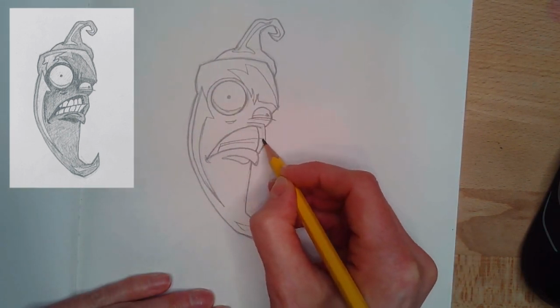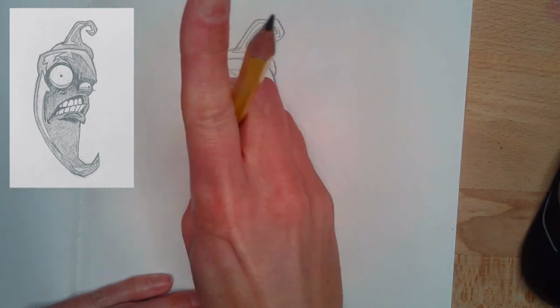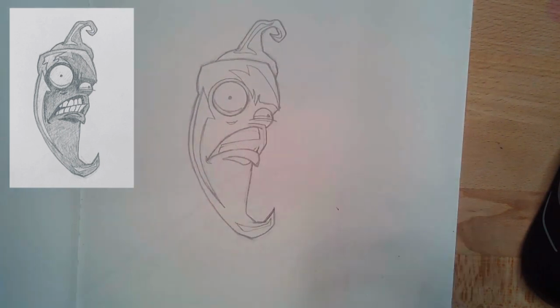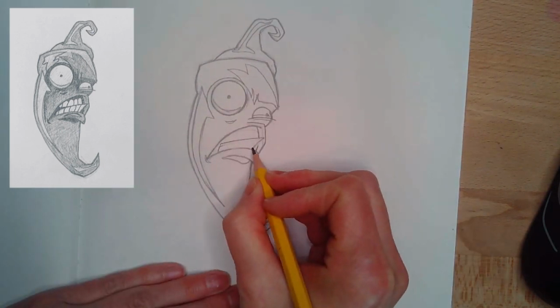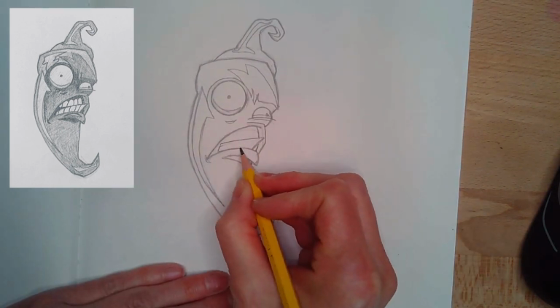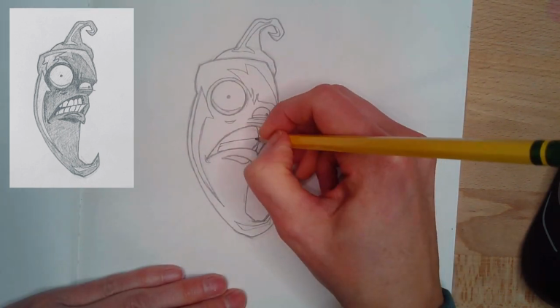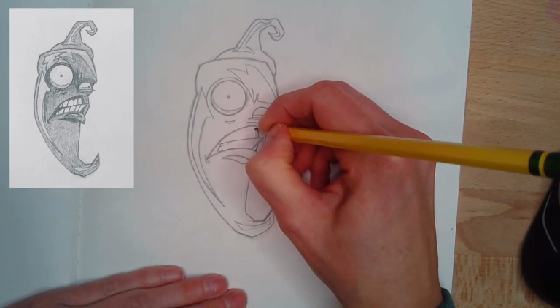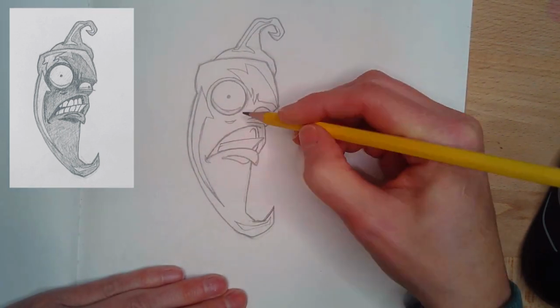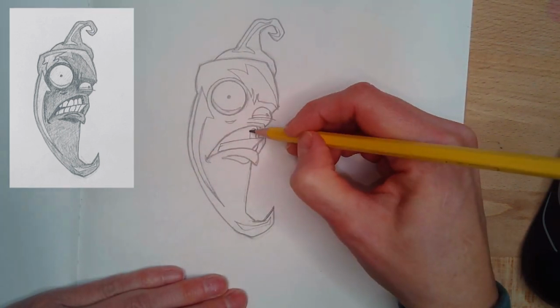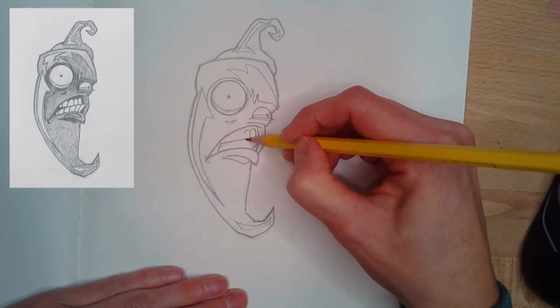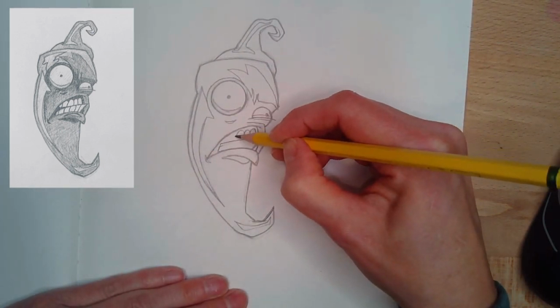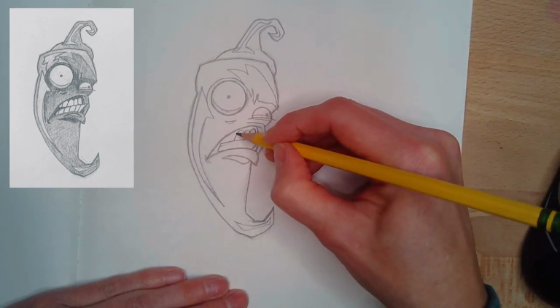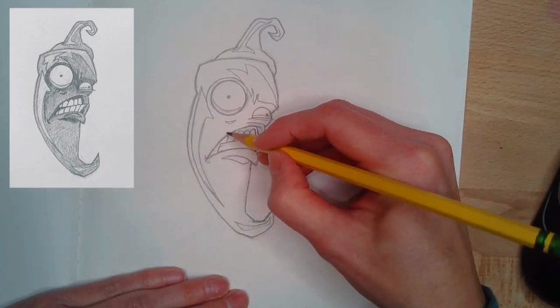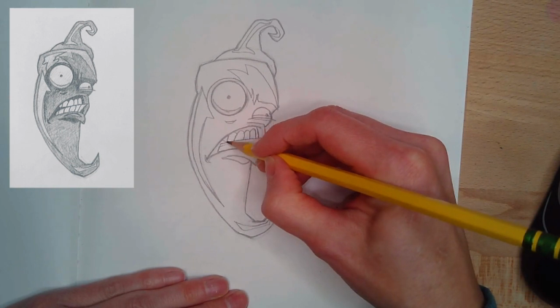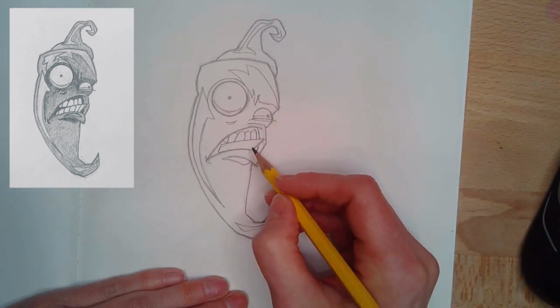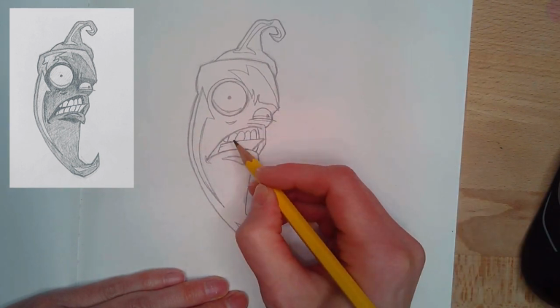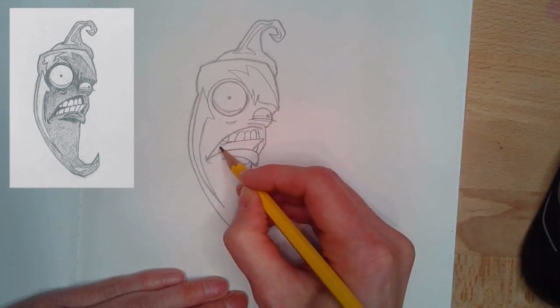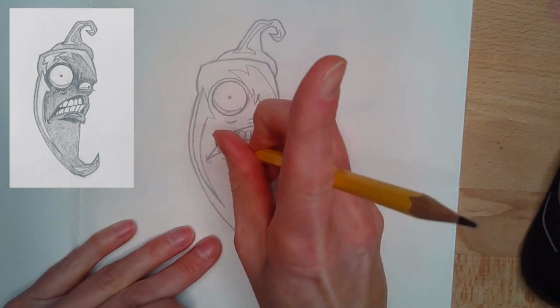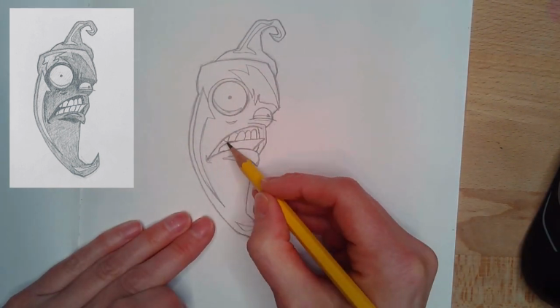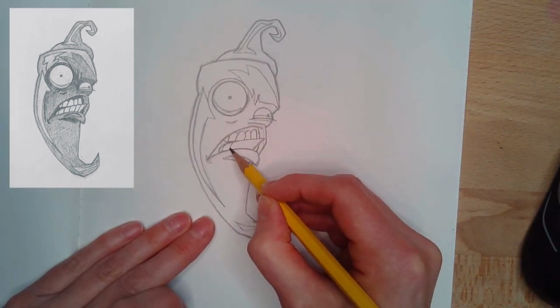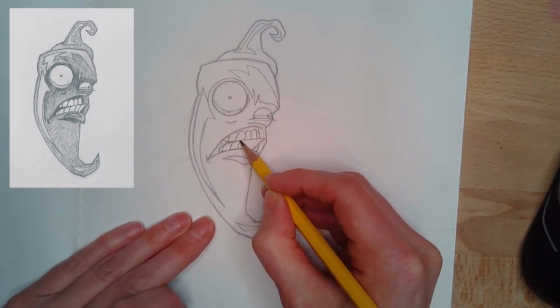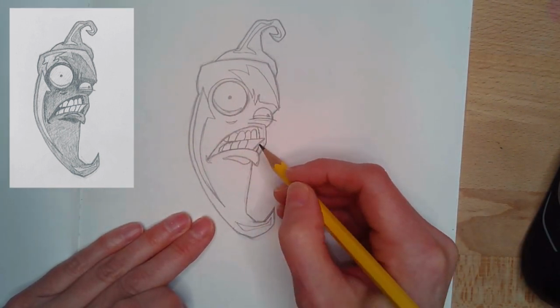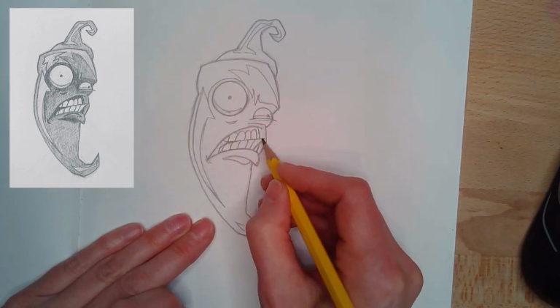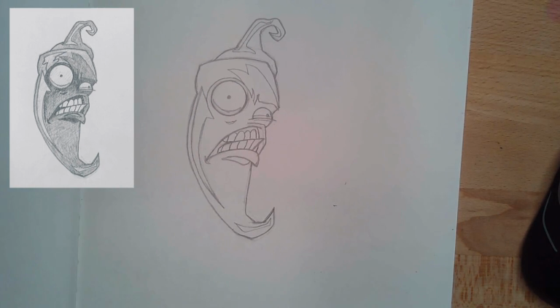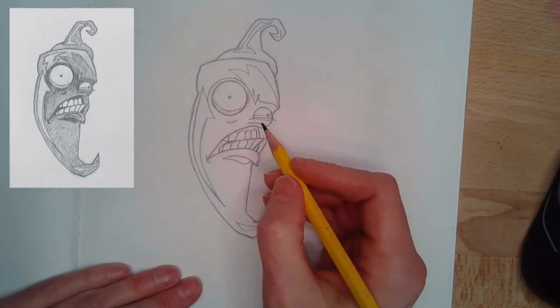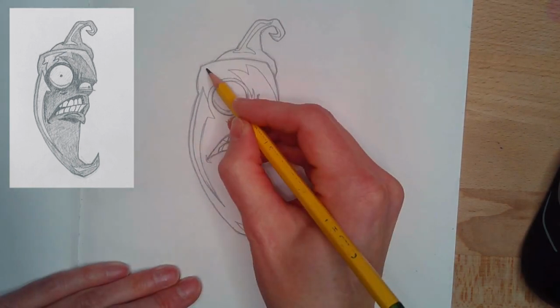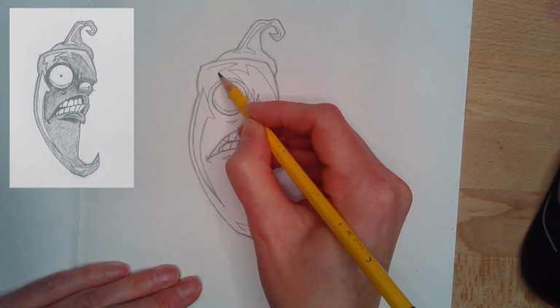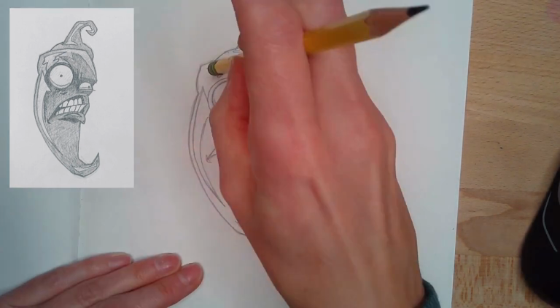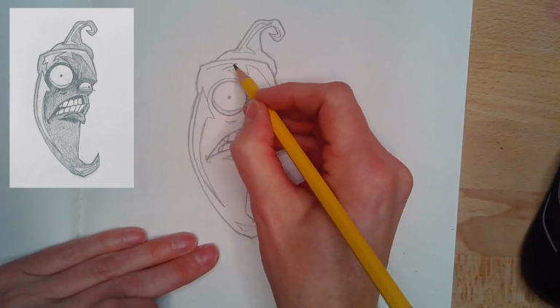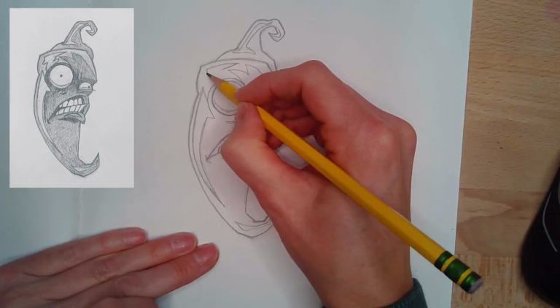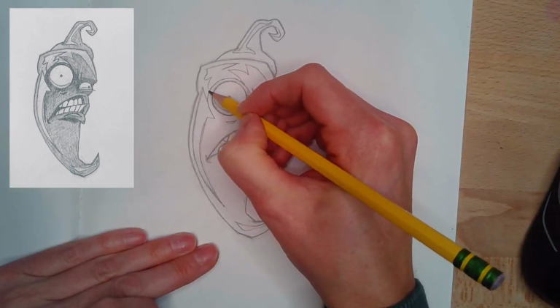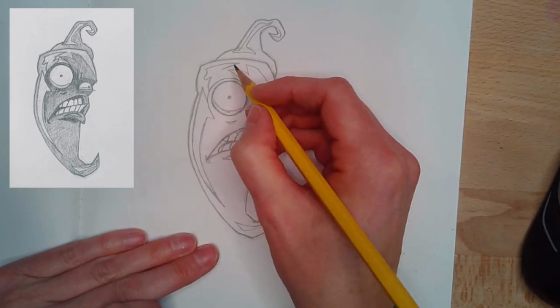Now I'm going to block the teeth in, looking at the basic shape — how they come out past the mouth on the bottom, how they don't quite line up with the top. I'm looking at the negative space that we will shade in later really dark, and that helps me with the shape of the teeth.